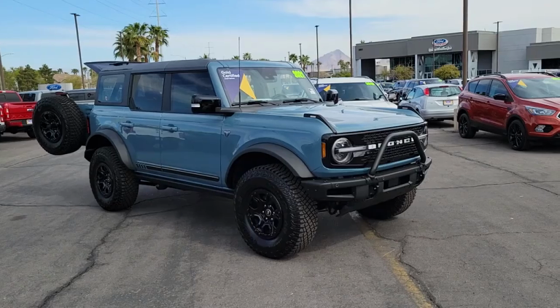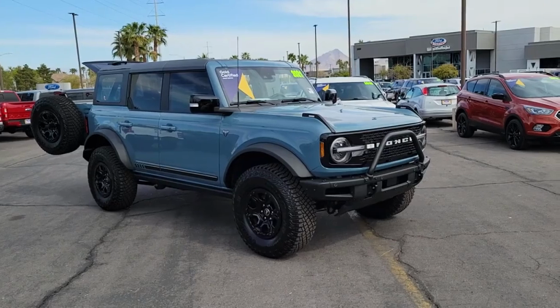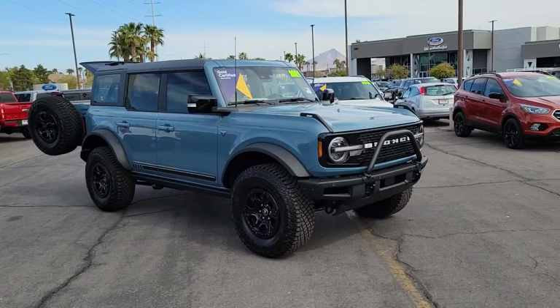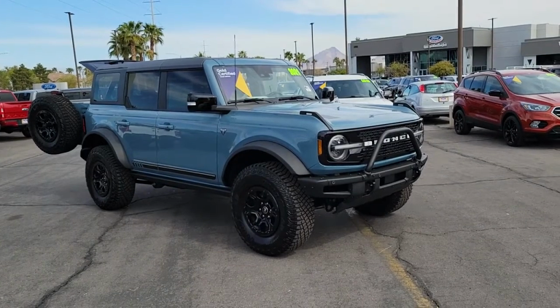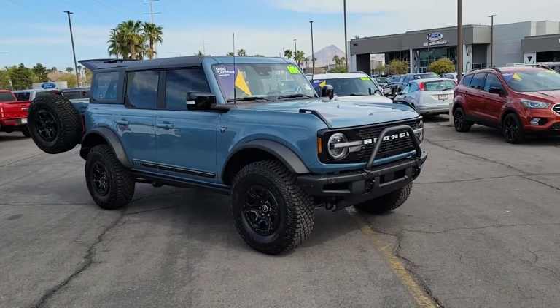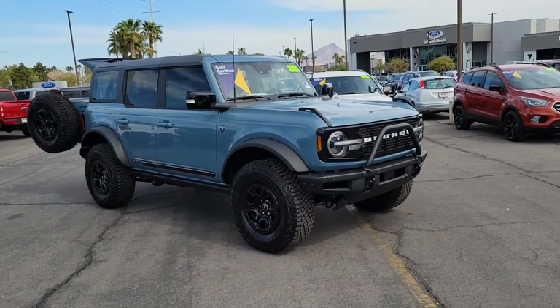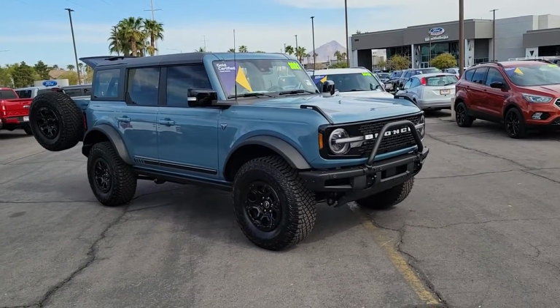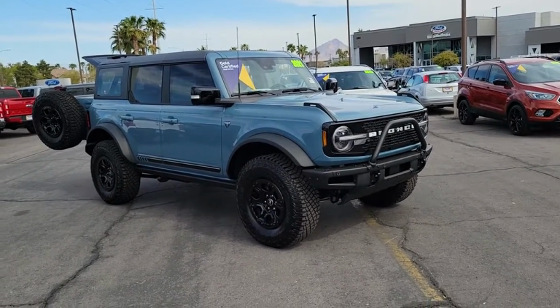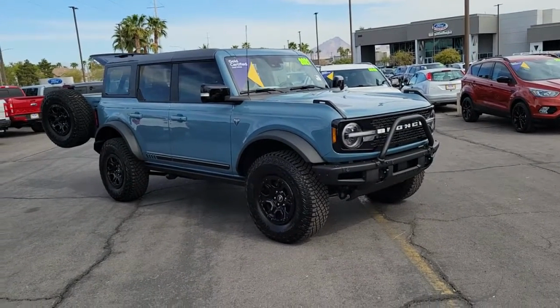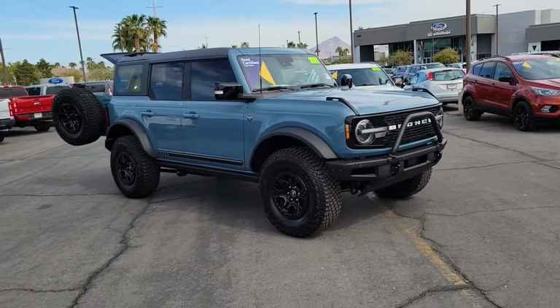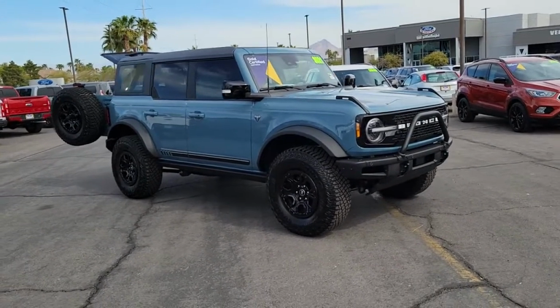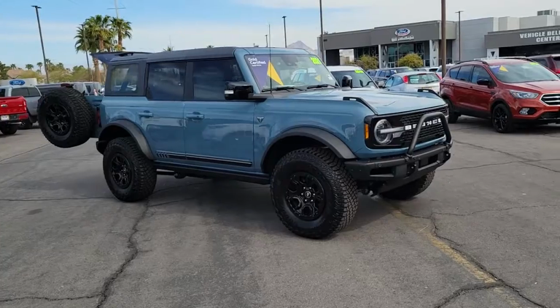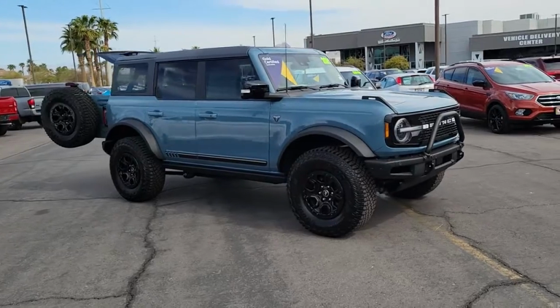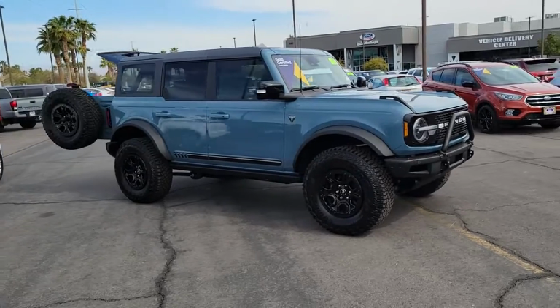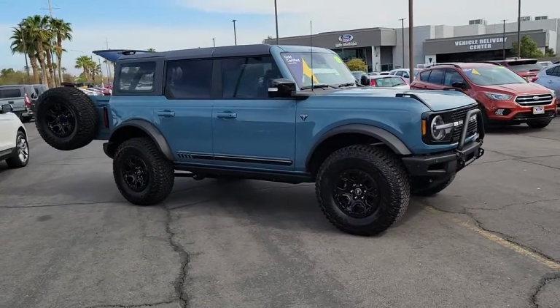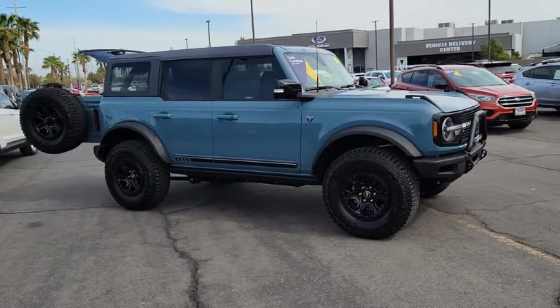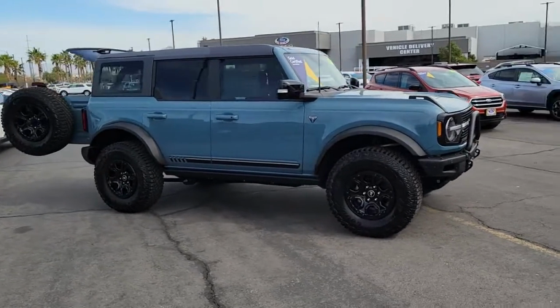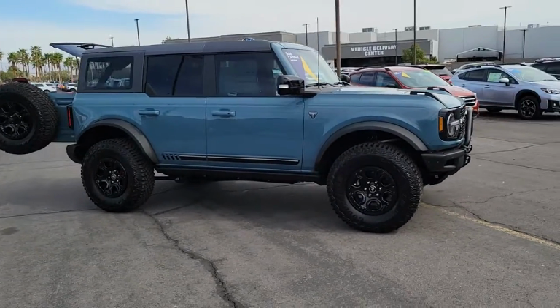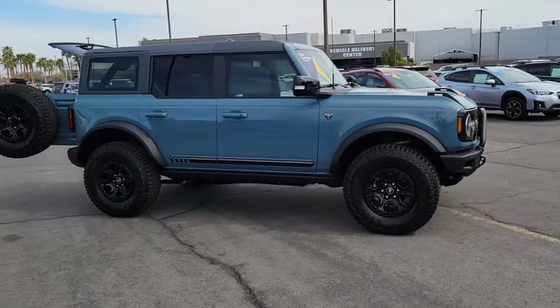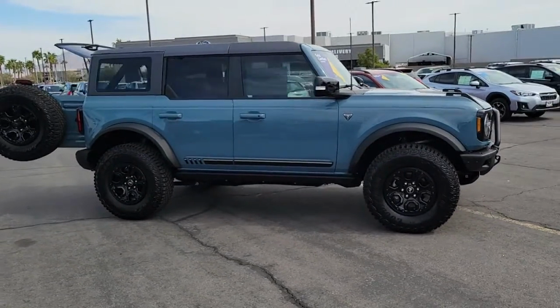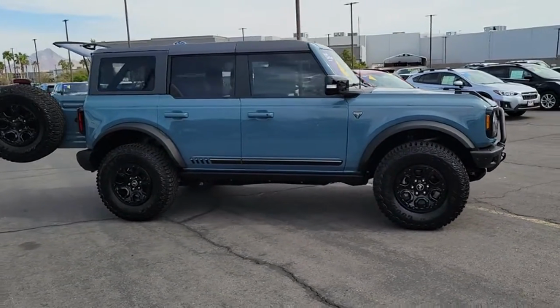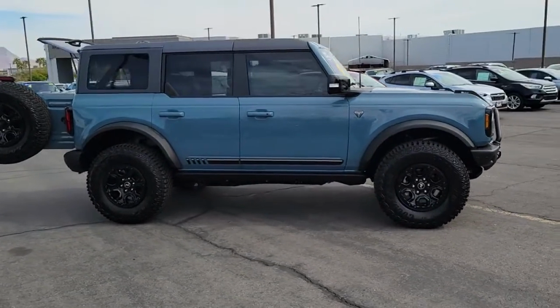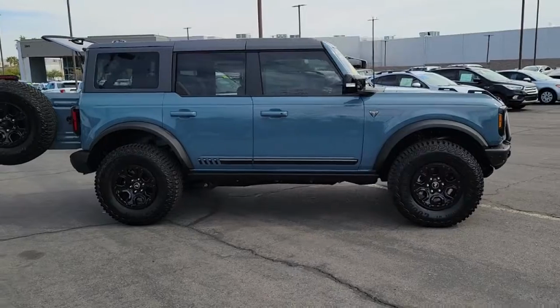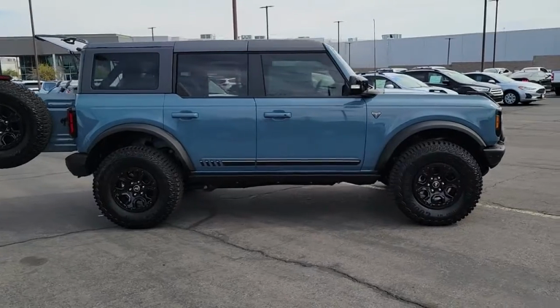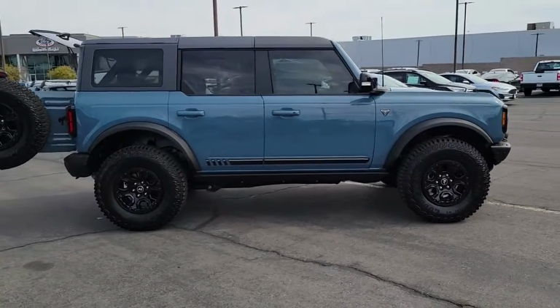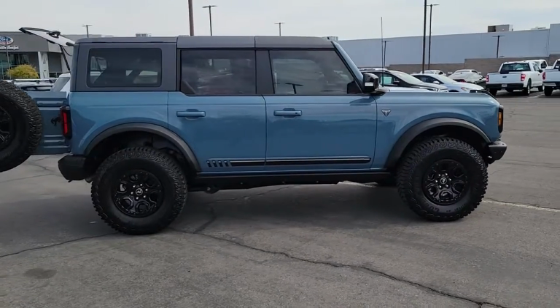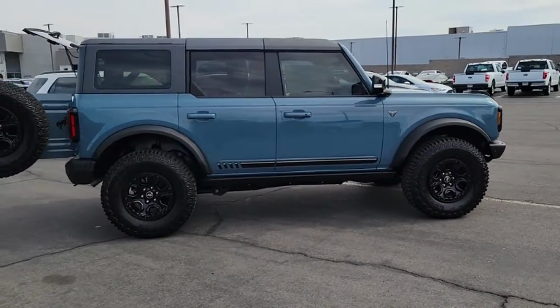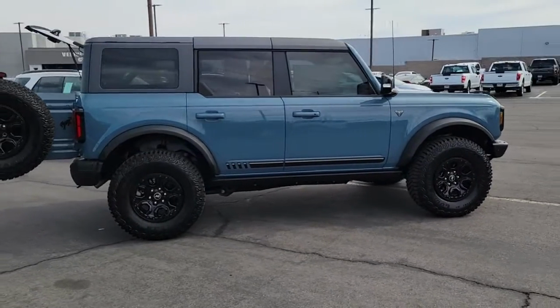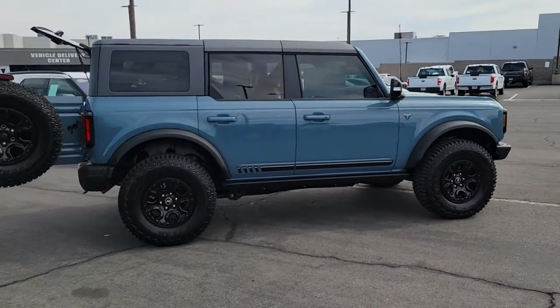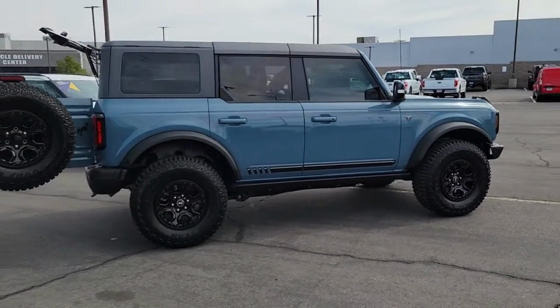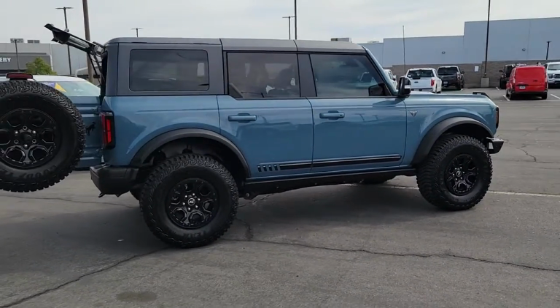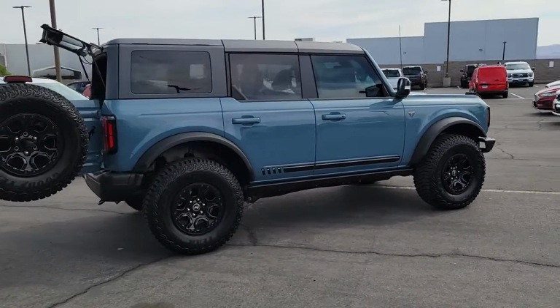Get into the 2021 Ford Bronco. With less than 5,000 miles on the odometer, this vehicle stands out from the rest. Prepare to take your driving pleasure to new heights and enjoy the best of modern efficiency and style.